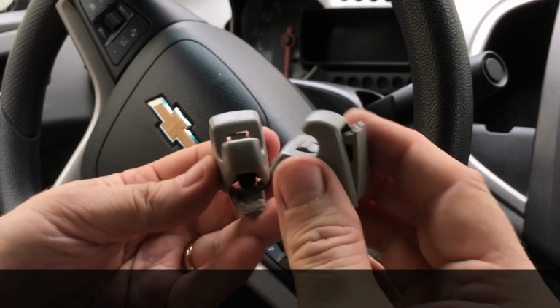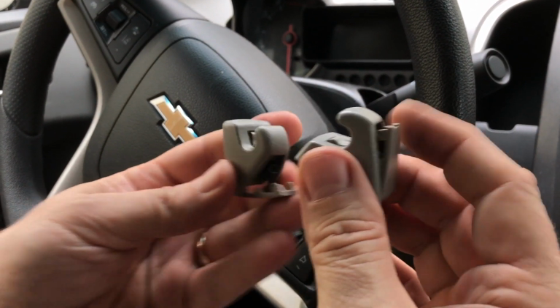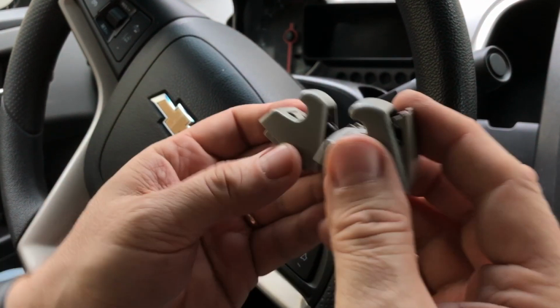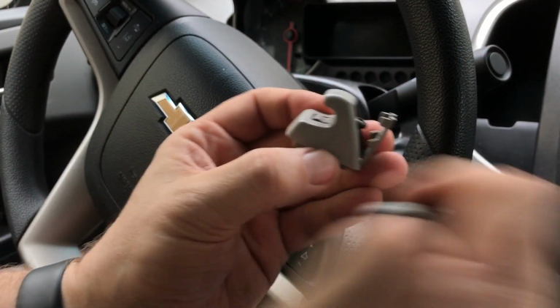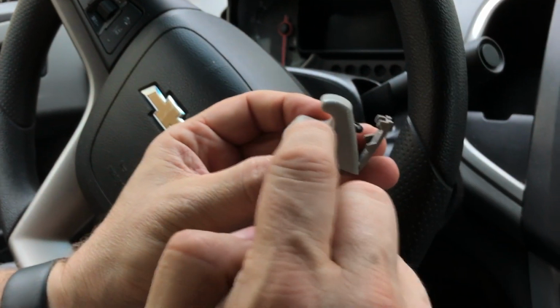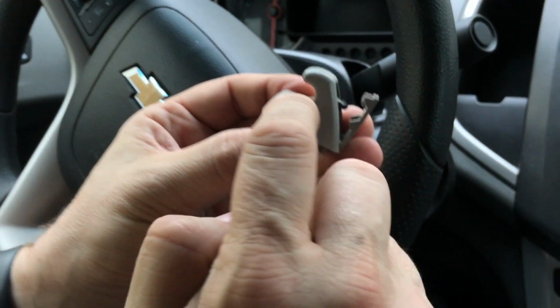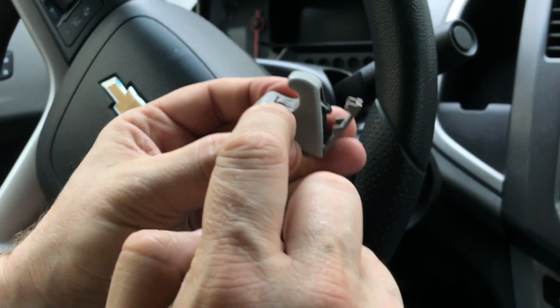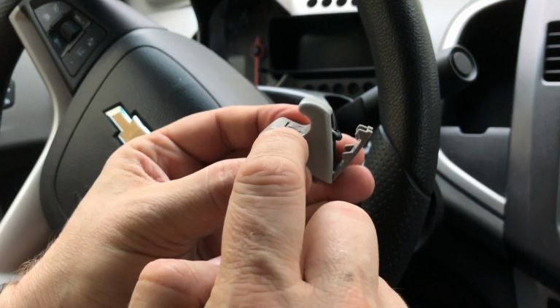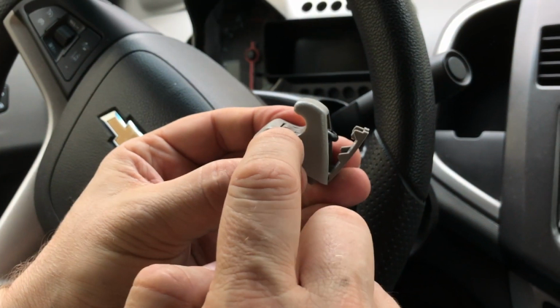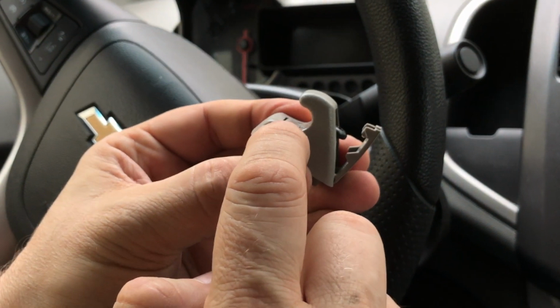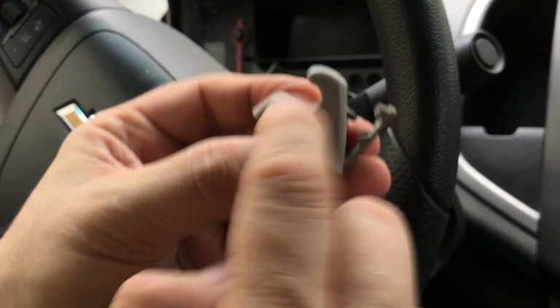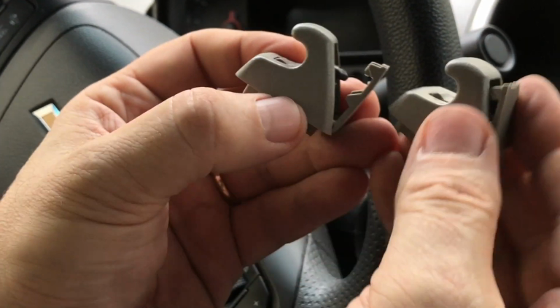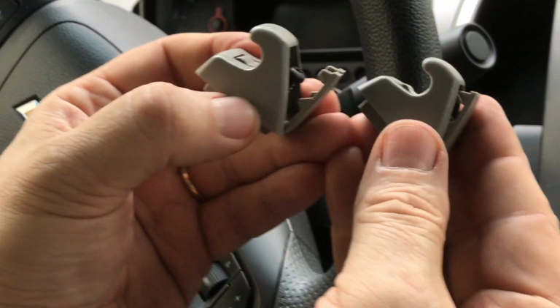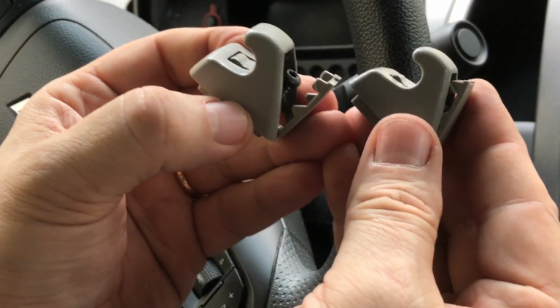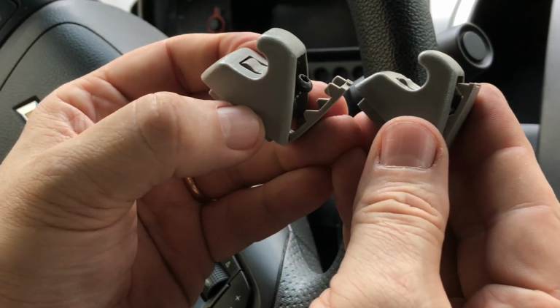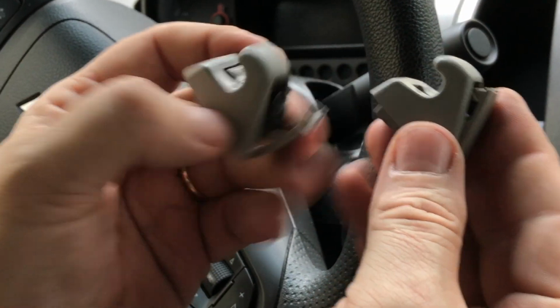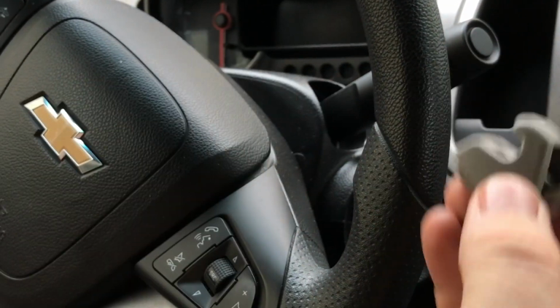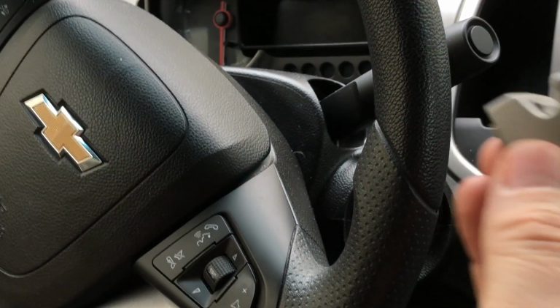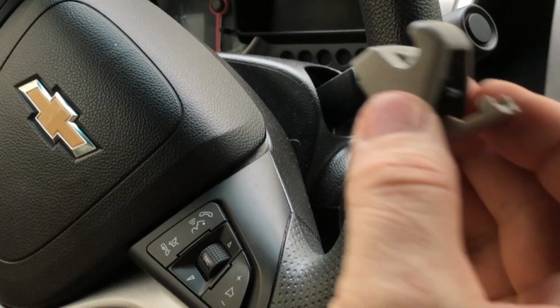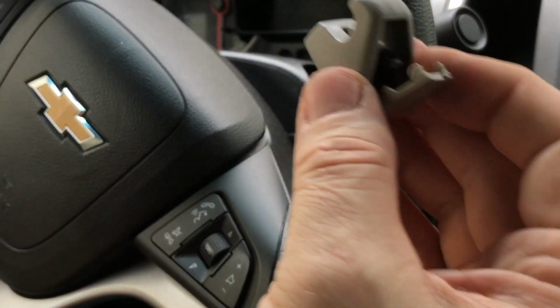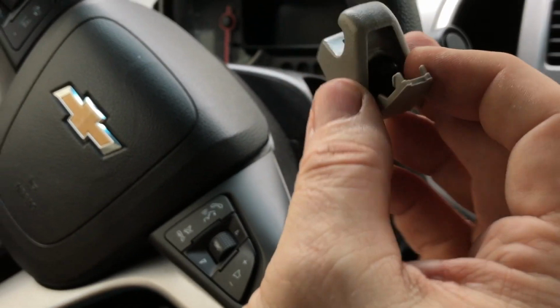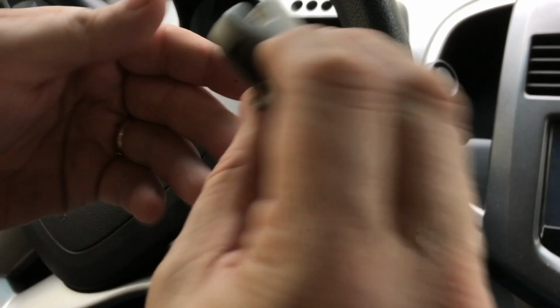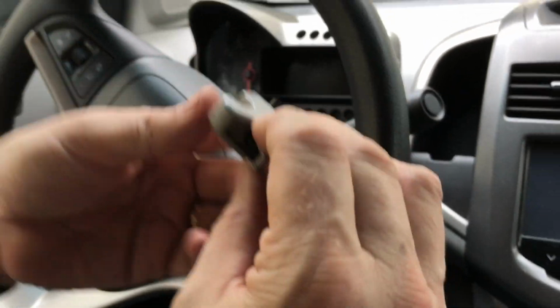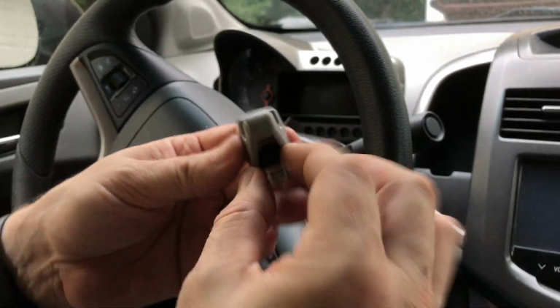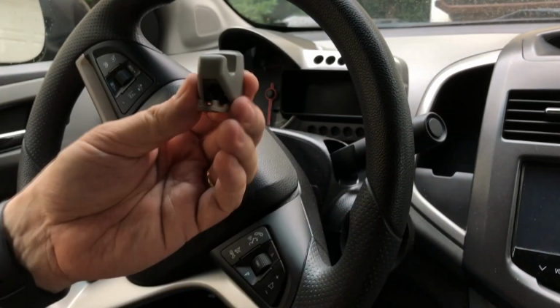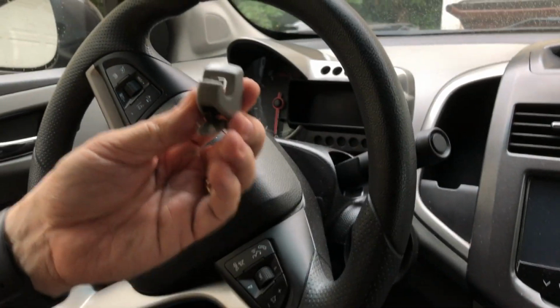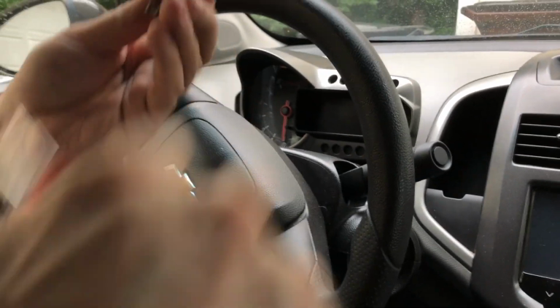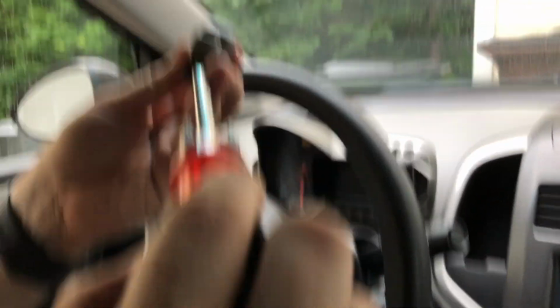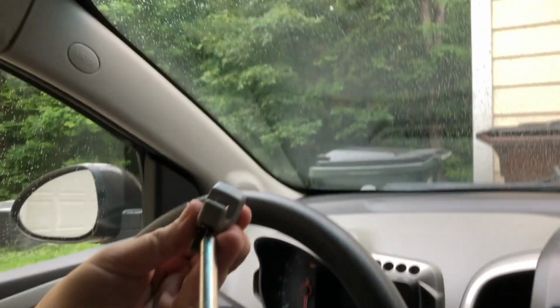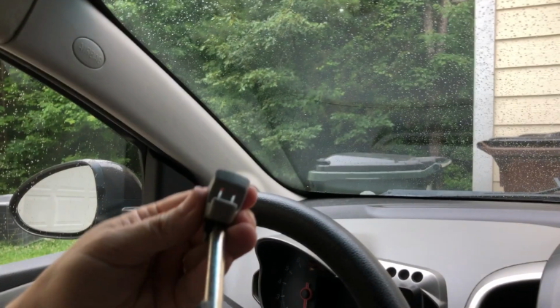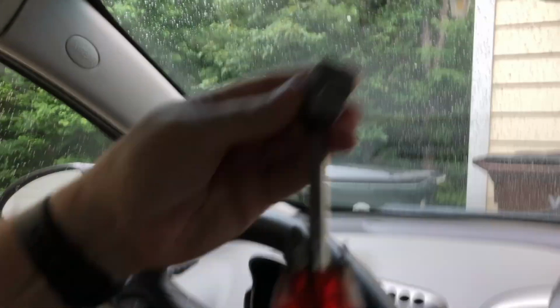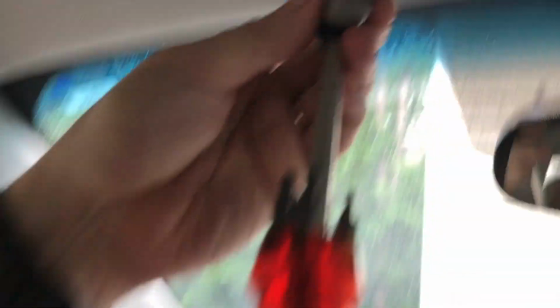You can see here on the old one the little depression tab compared to the new one — it's just worn down. To reinstall it, no big deal, just get it right back up into this clip. The hardest part is just being able to see what you're doing upside down, really.